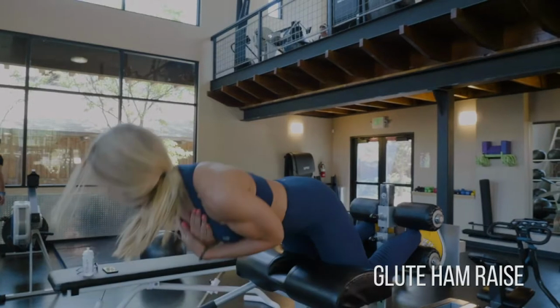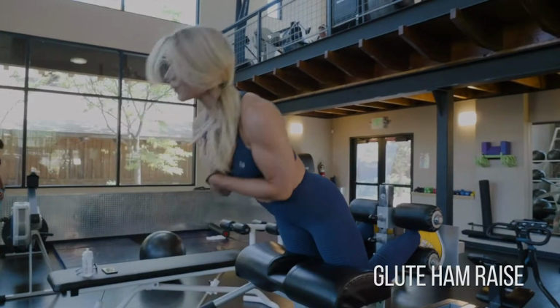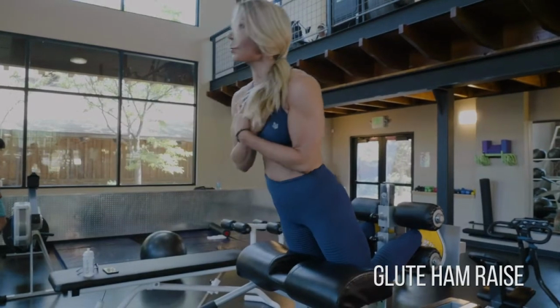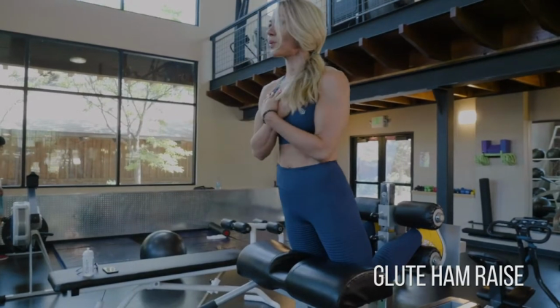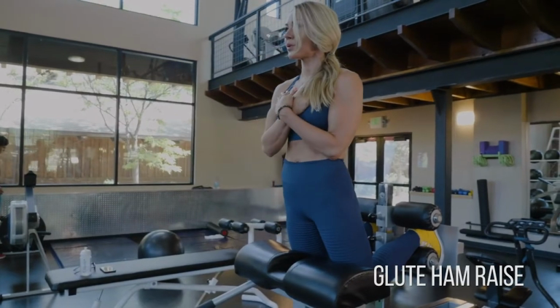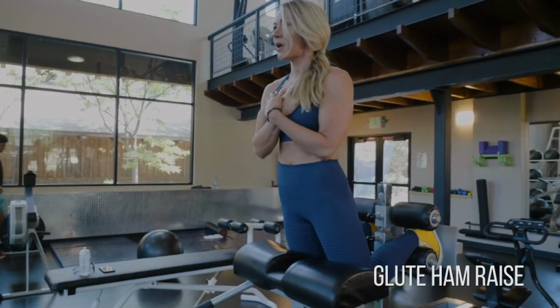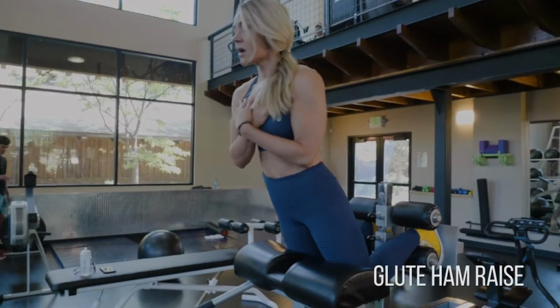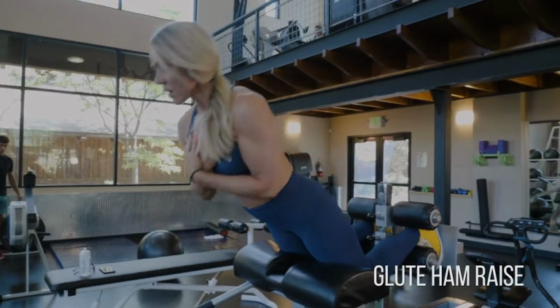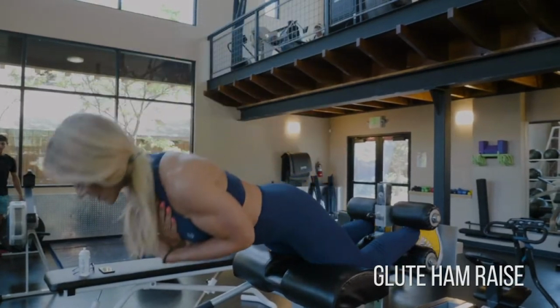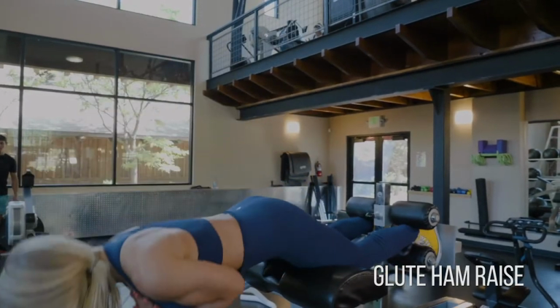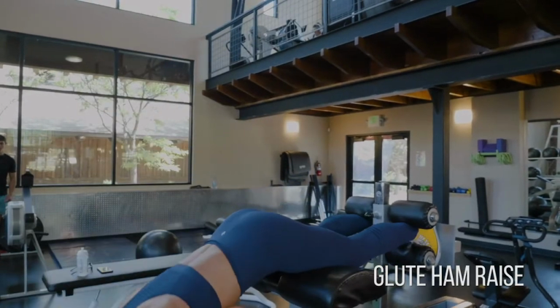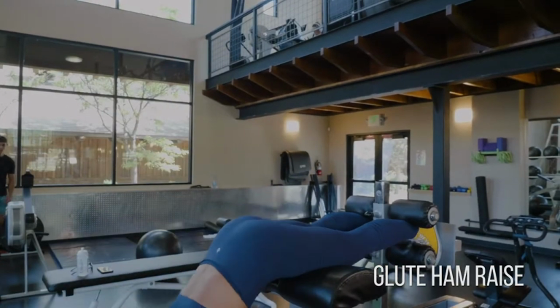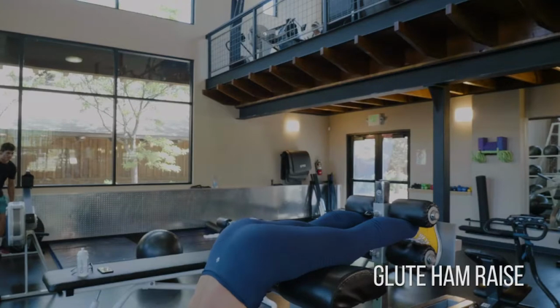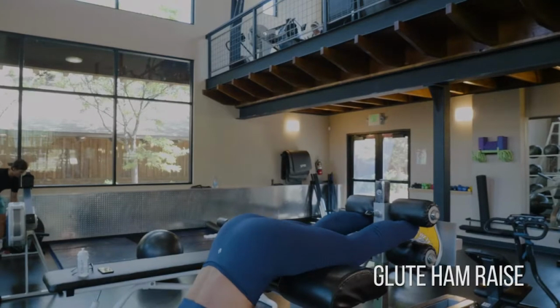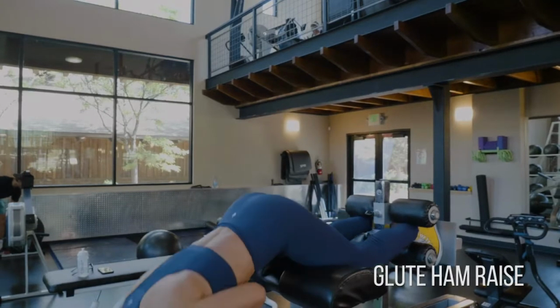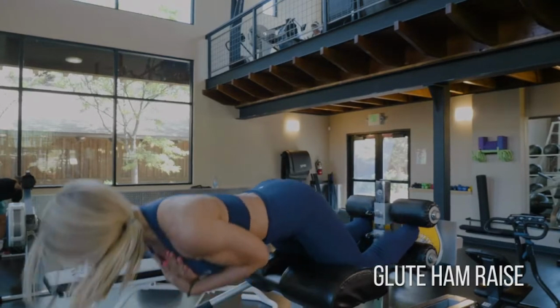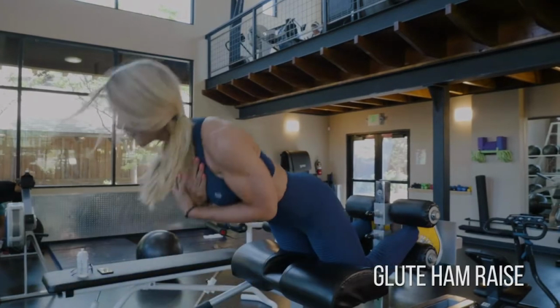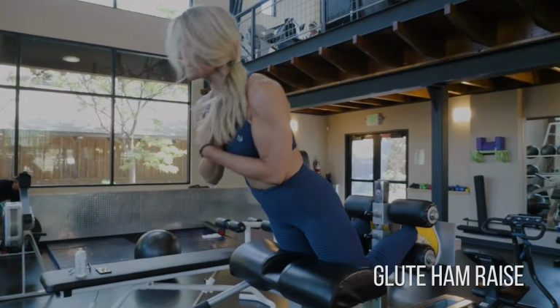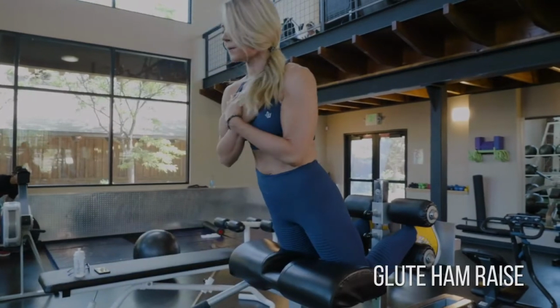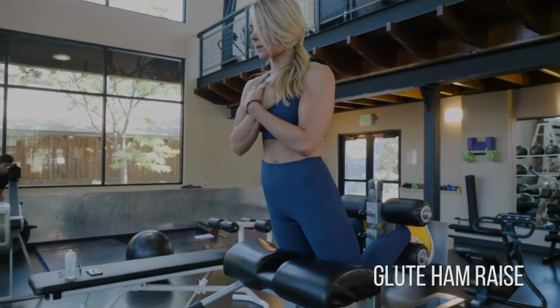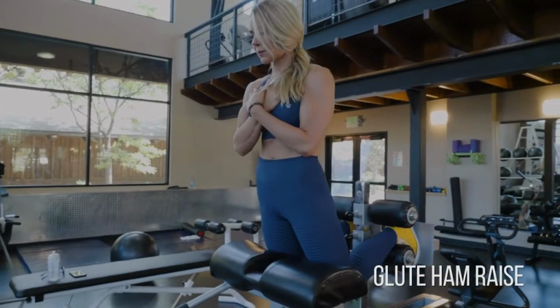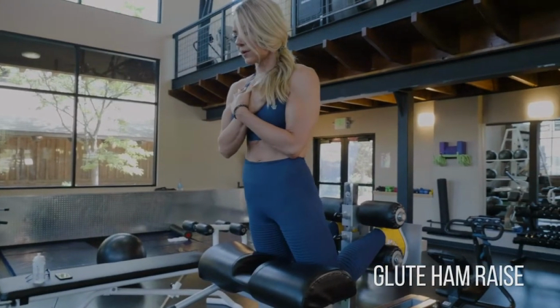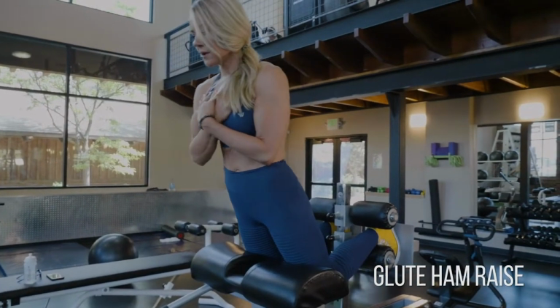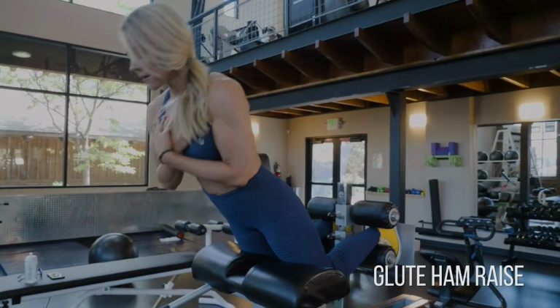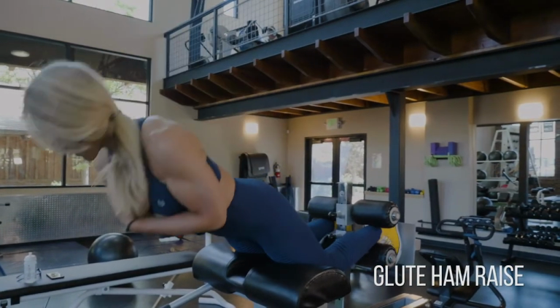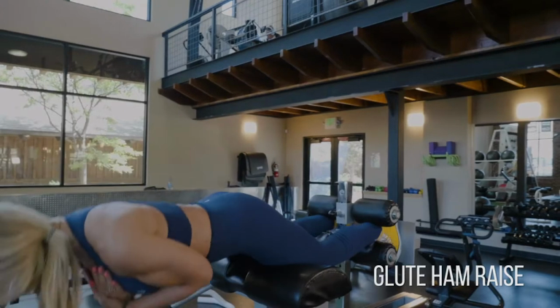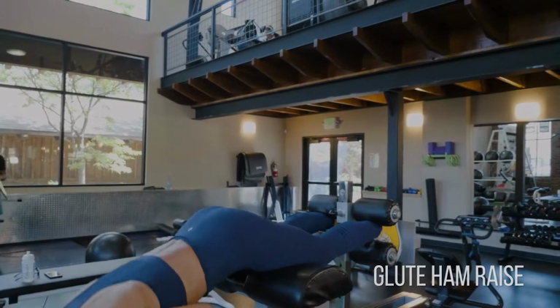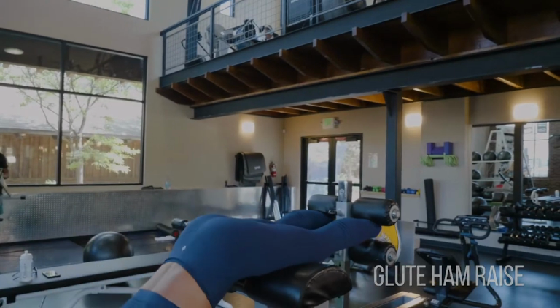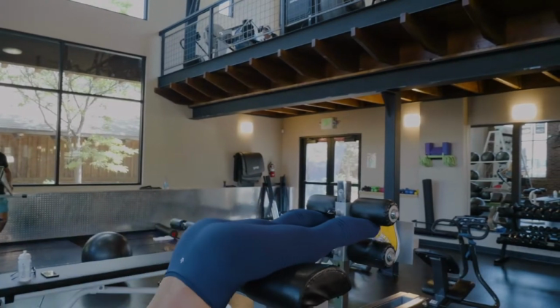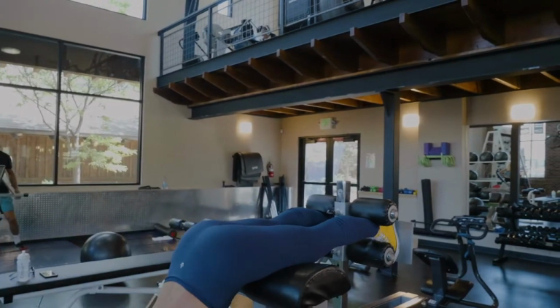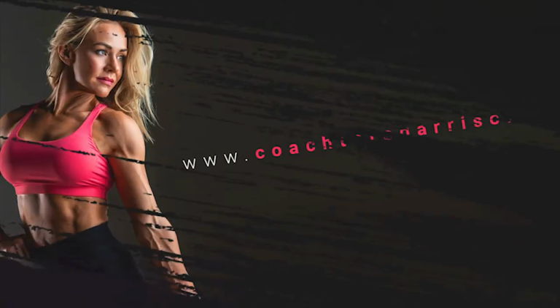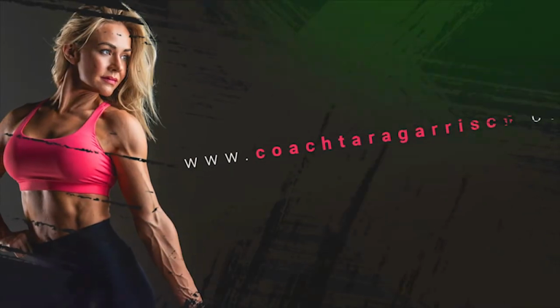Then you want to go all the way down, extend your back, and you will use a little bit of momentum — some swinging motion — to get up into the top position. Go all the way up so that you squeeze your glutes at the top before returning back down to the bottom.